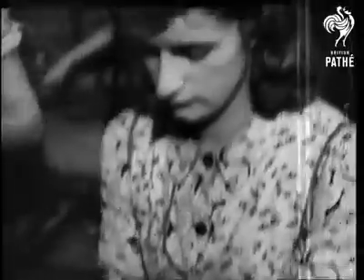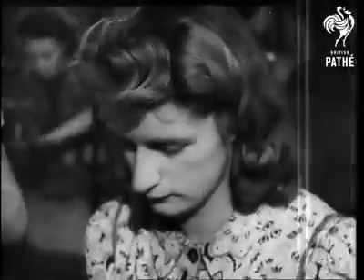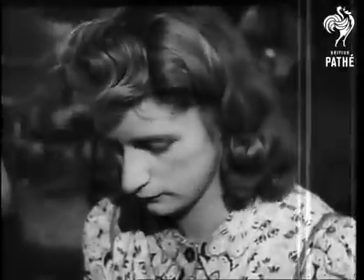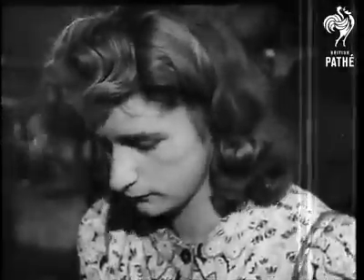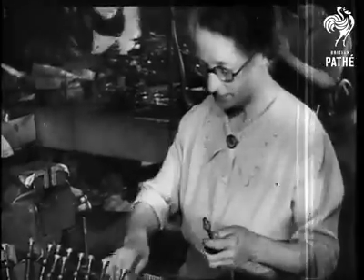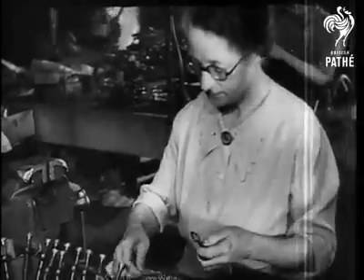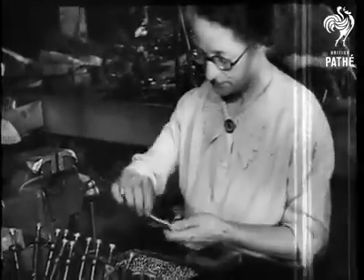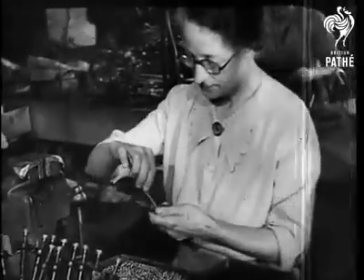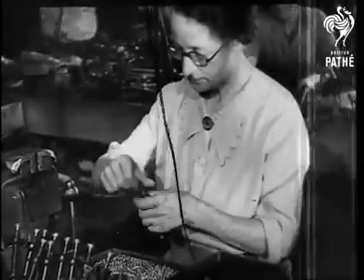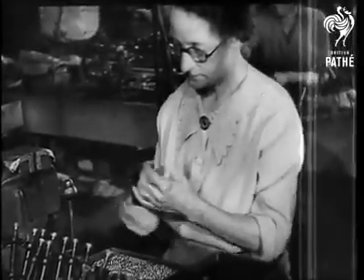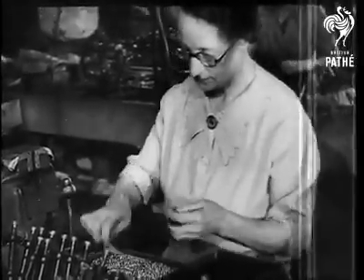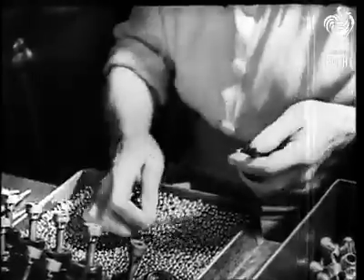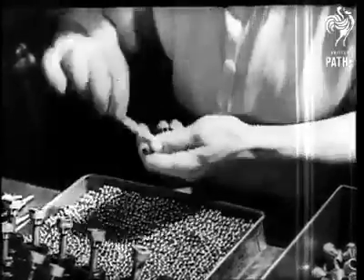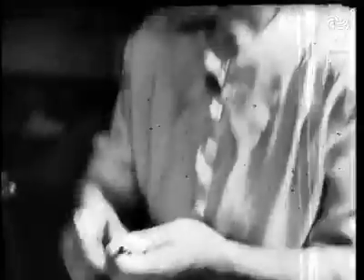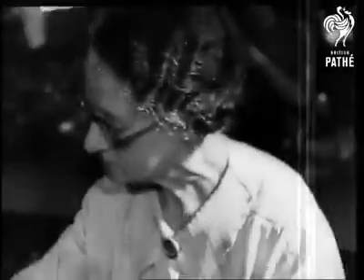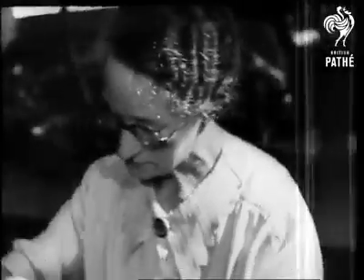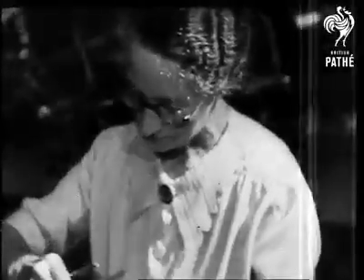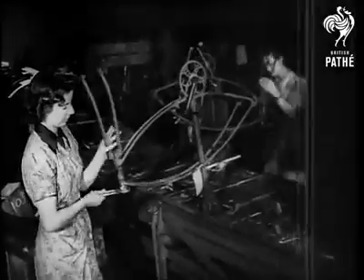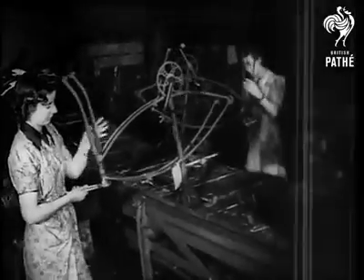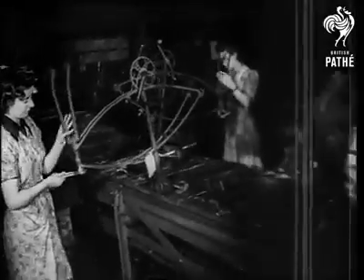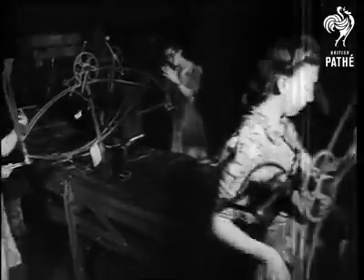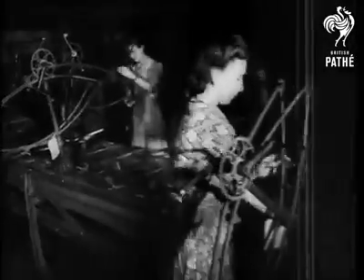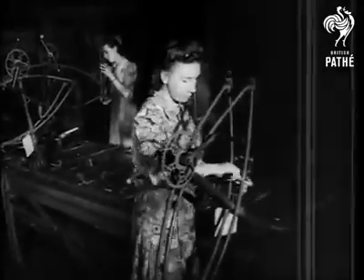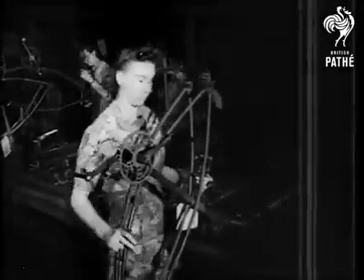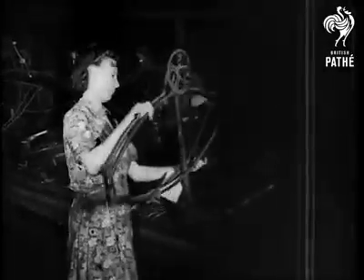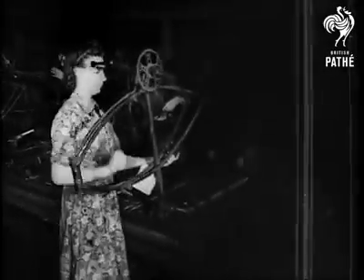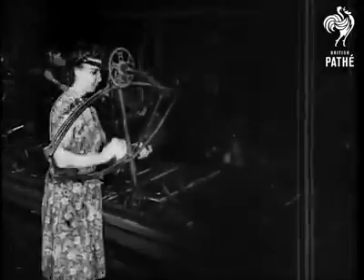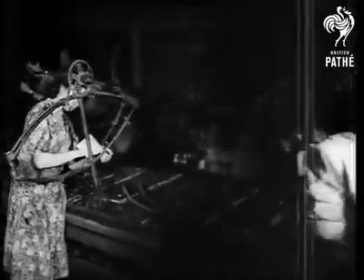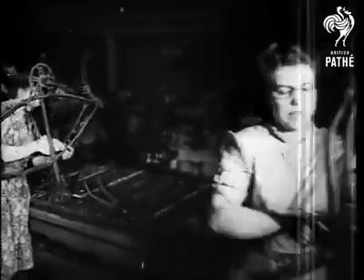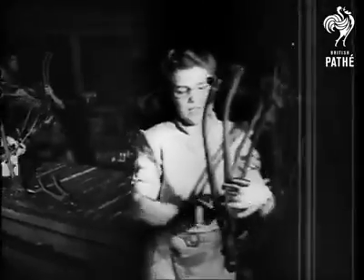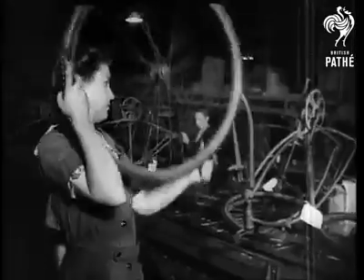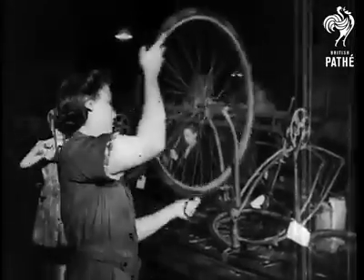It can be folded into a small space, reassembly is quick and easy, and it's tough enough to be ridden over fields or any kind of rough ground.